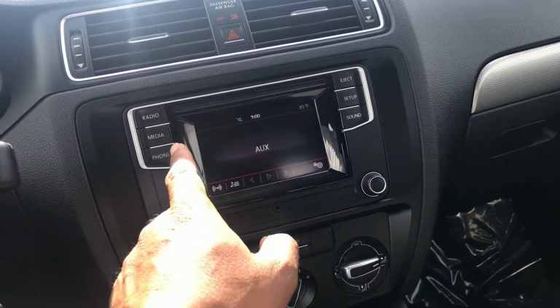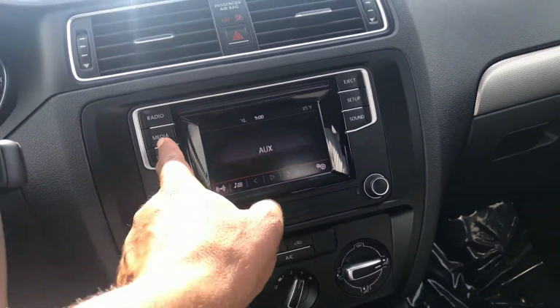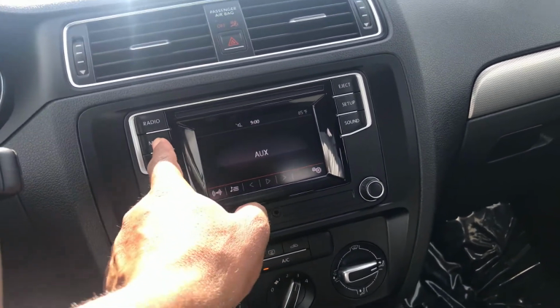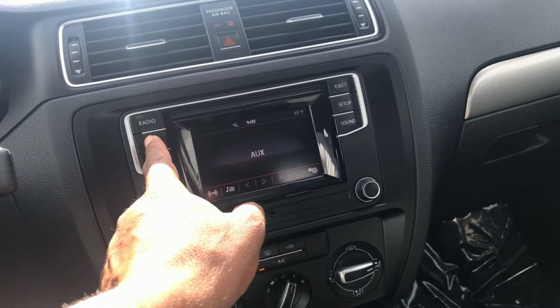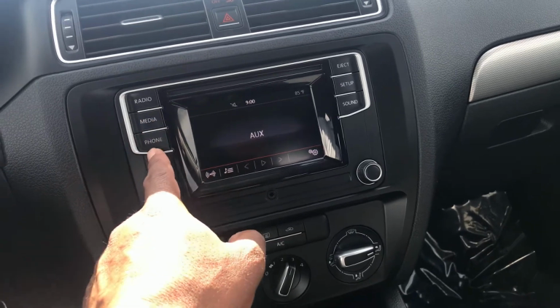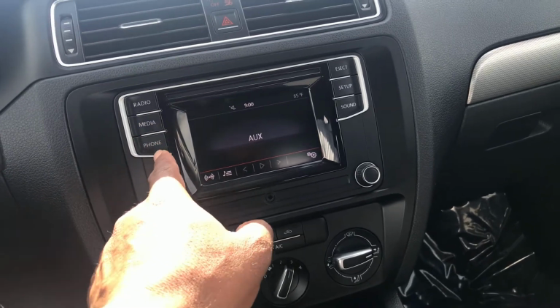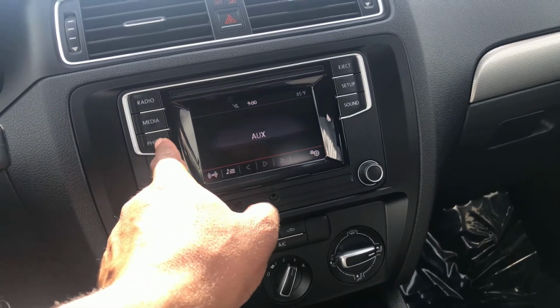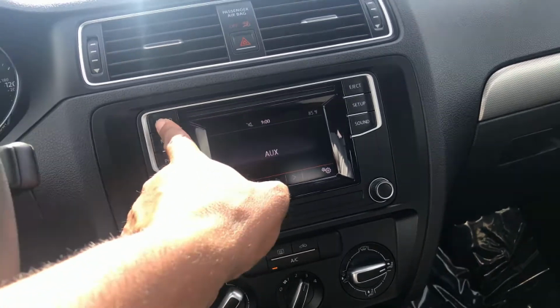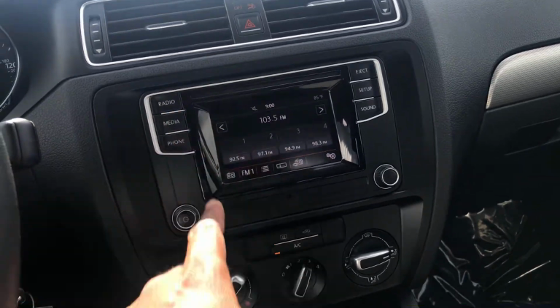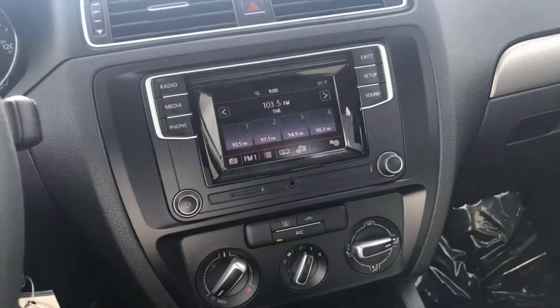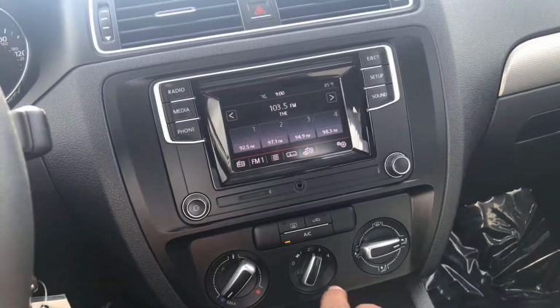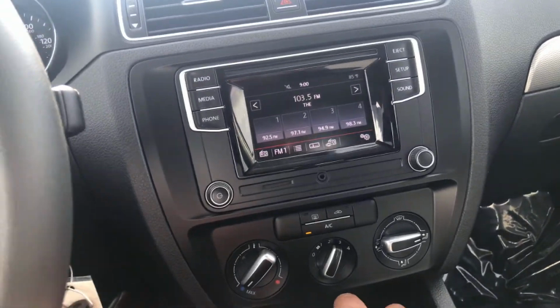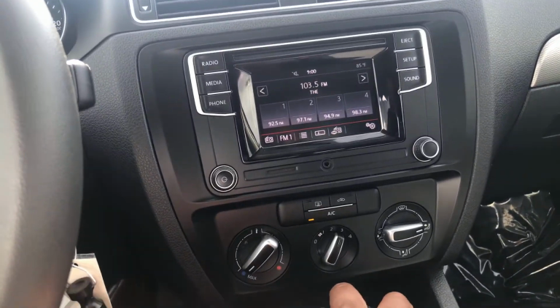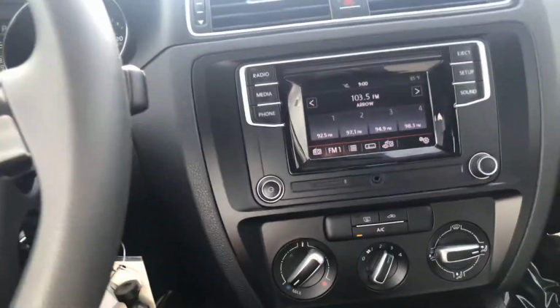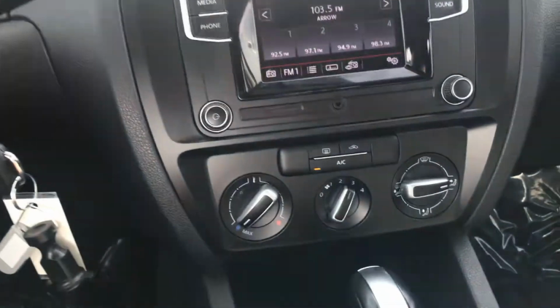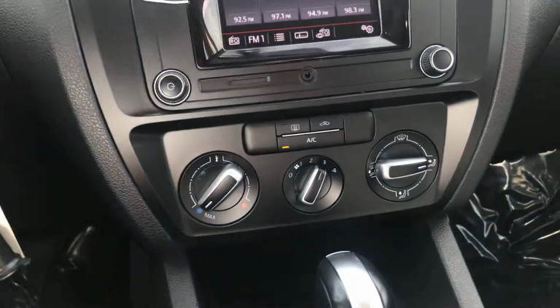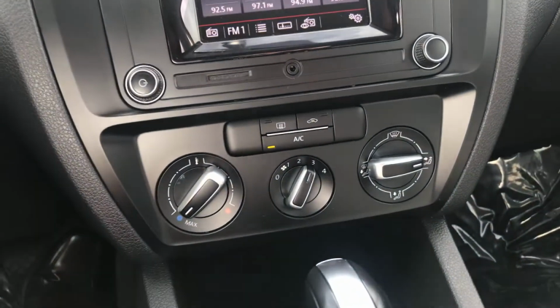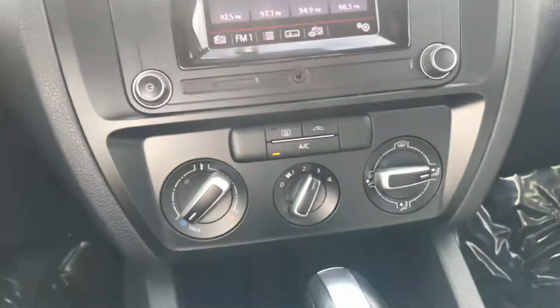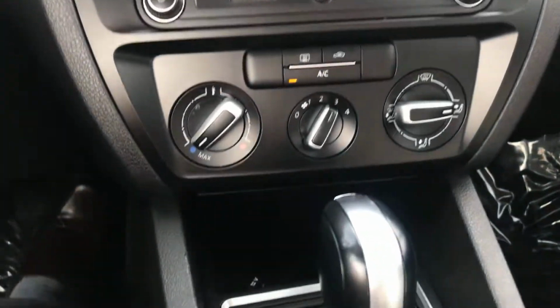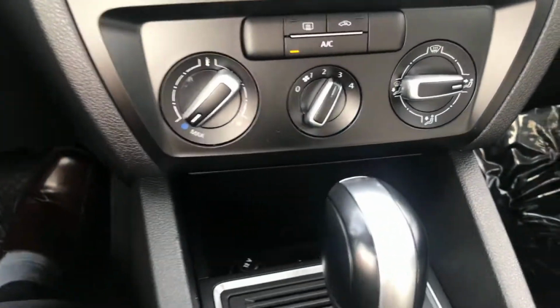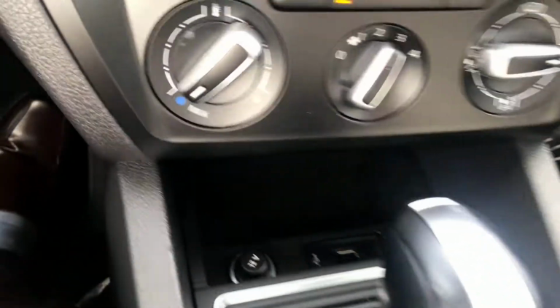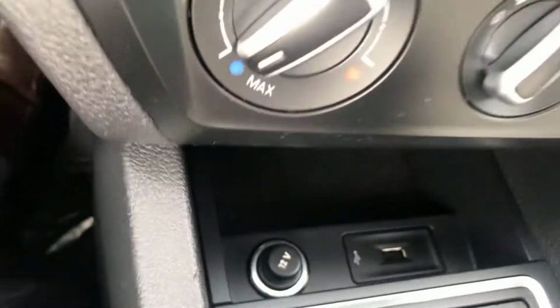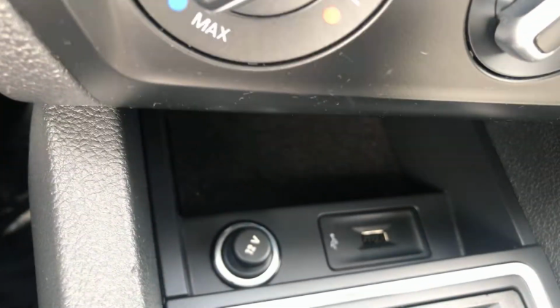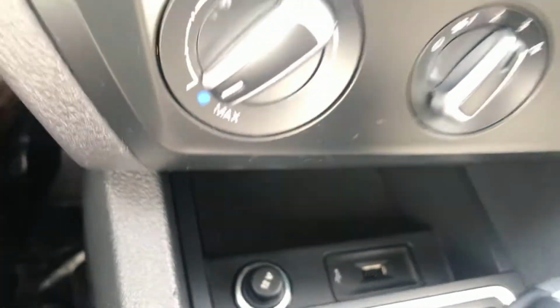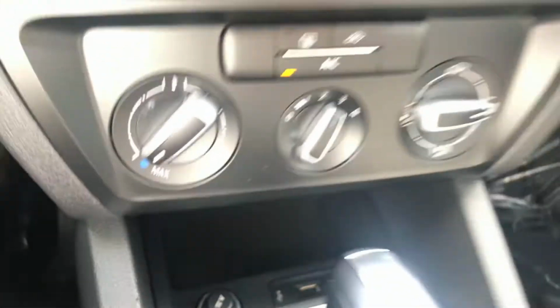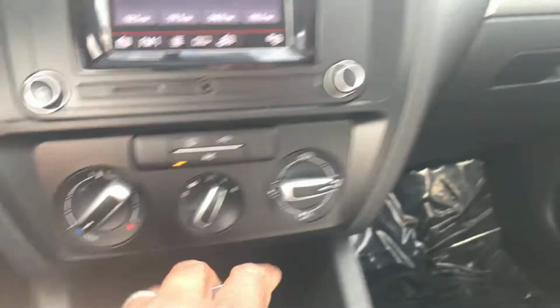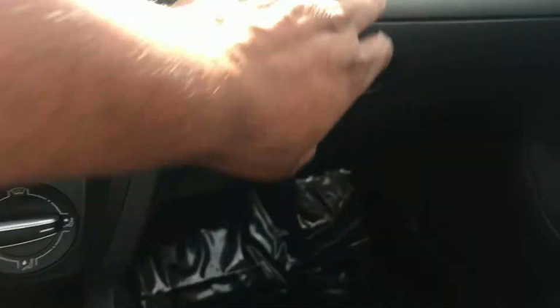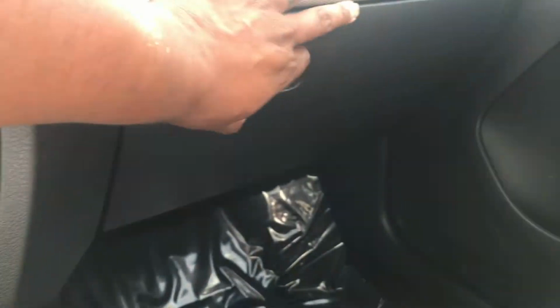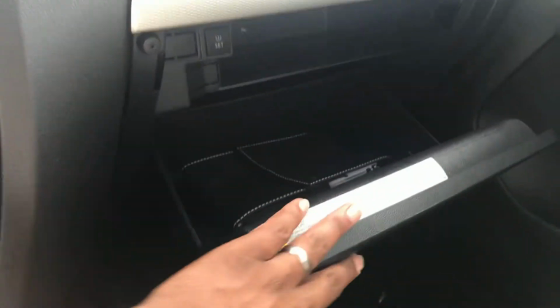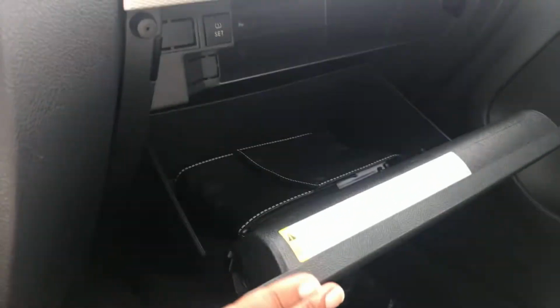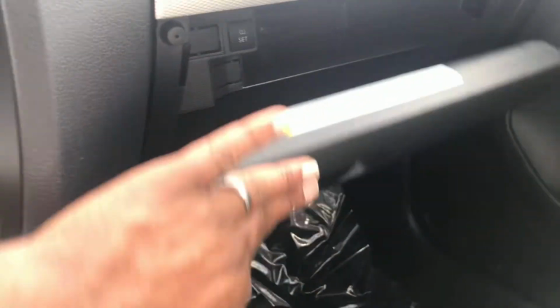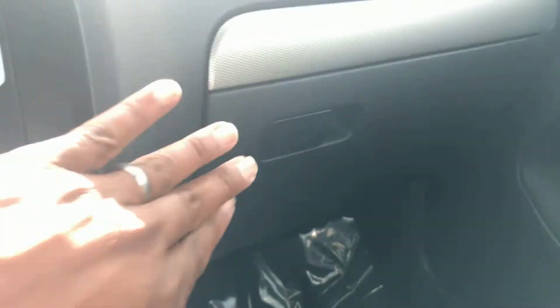We've got auxiliary input, Bluetooth, AM, FM, CD player, air conditioning, USB charging, and all the owner's manuals.